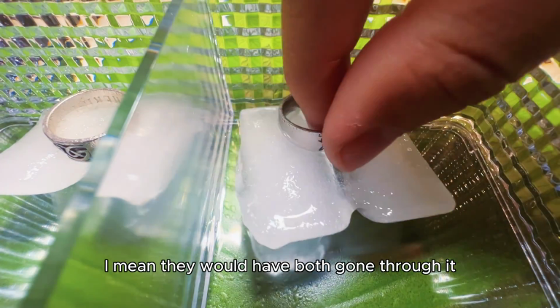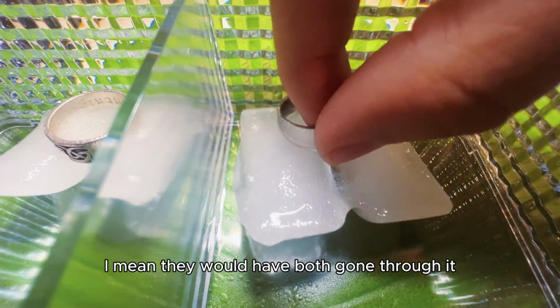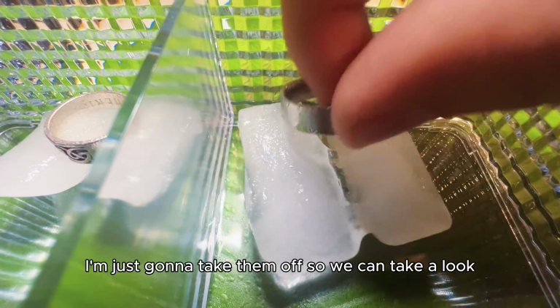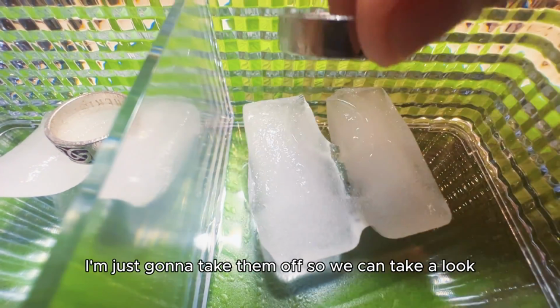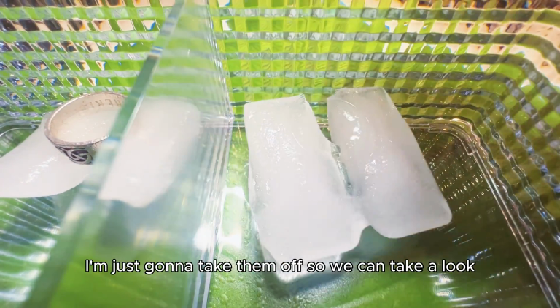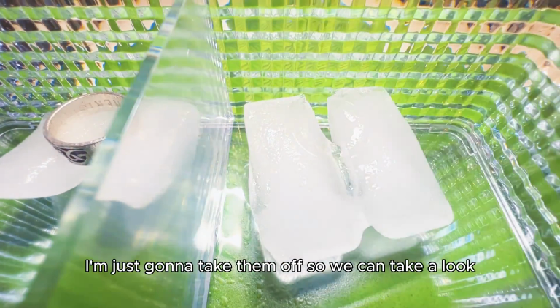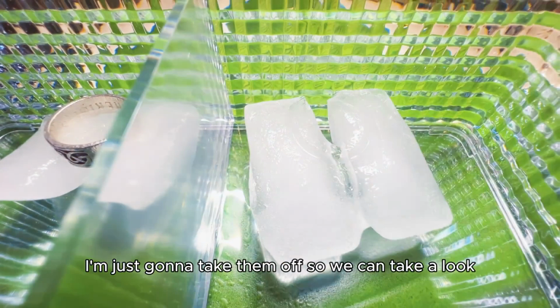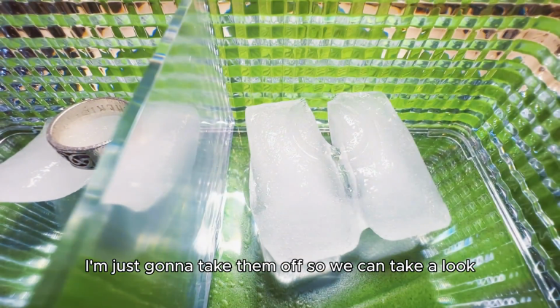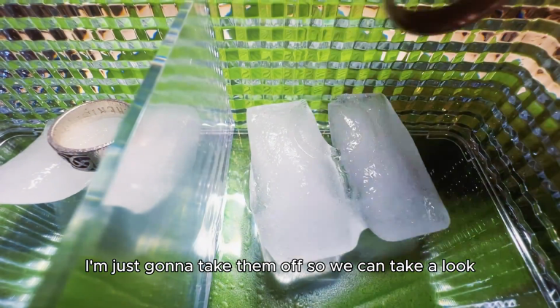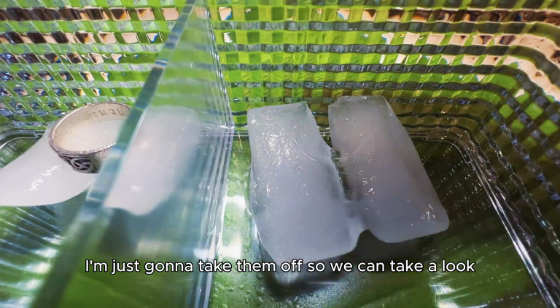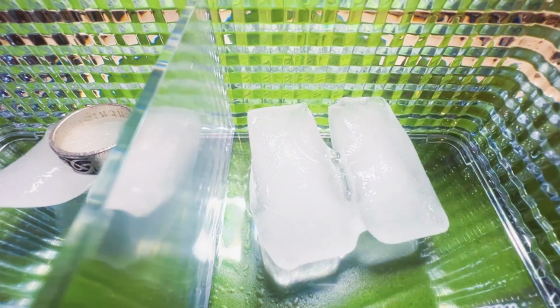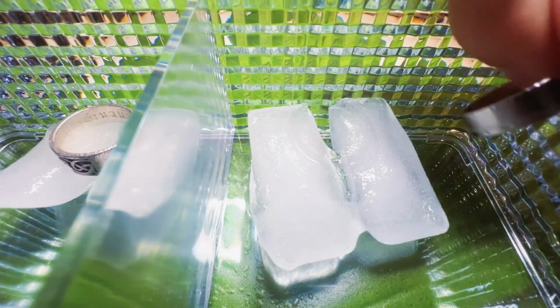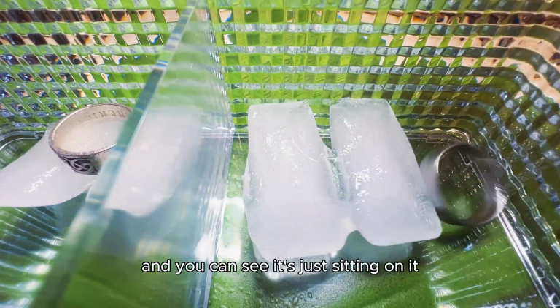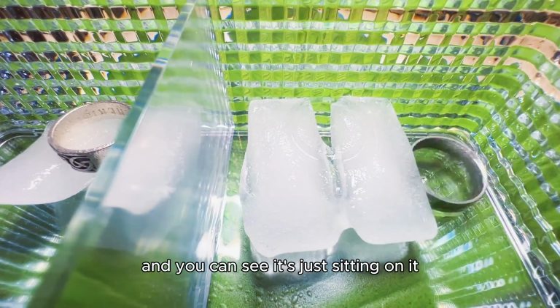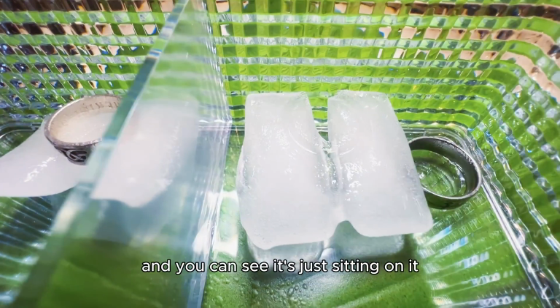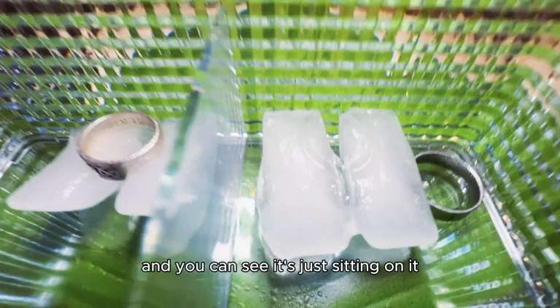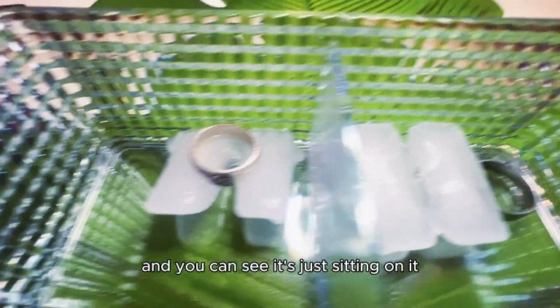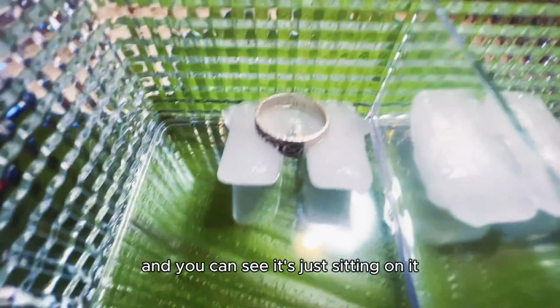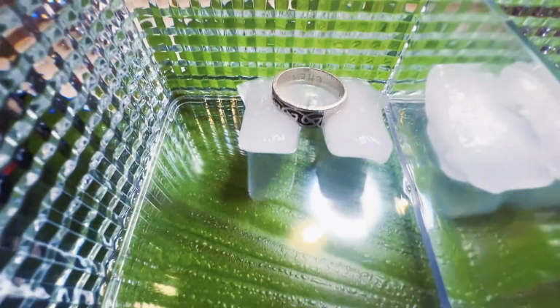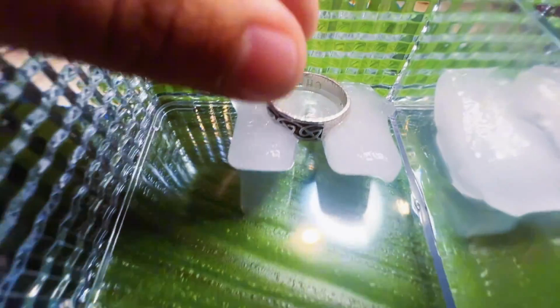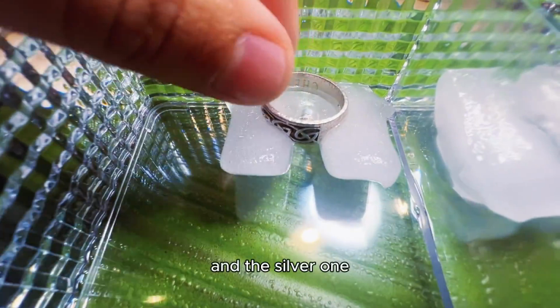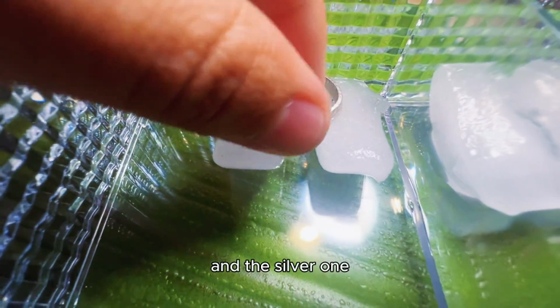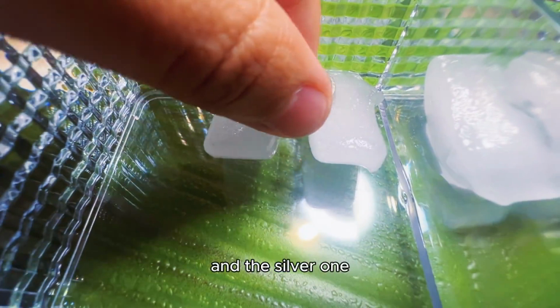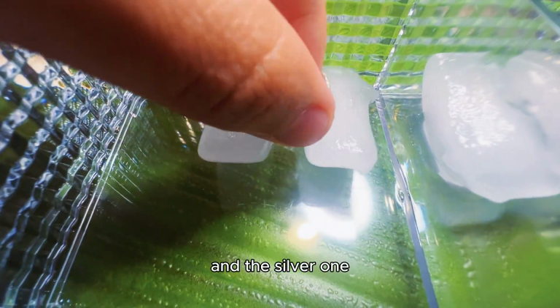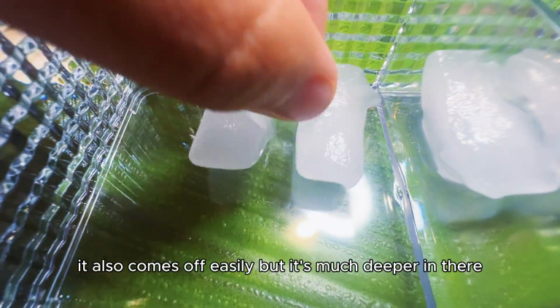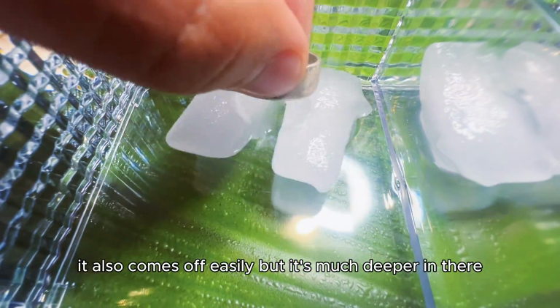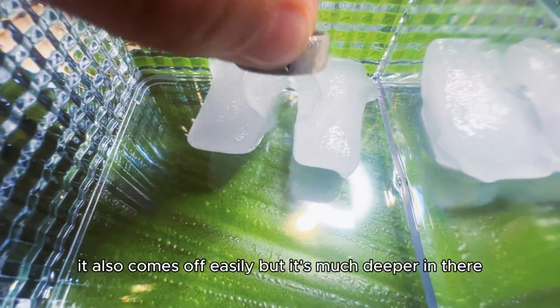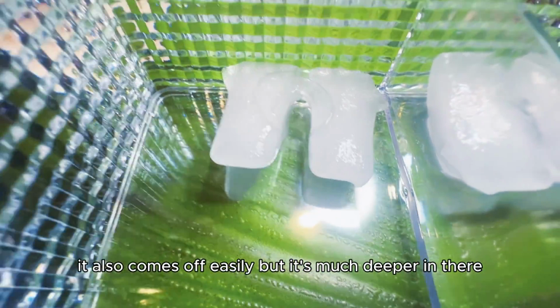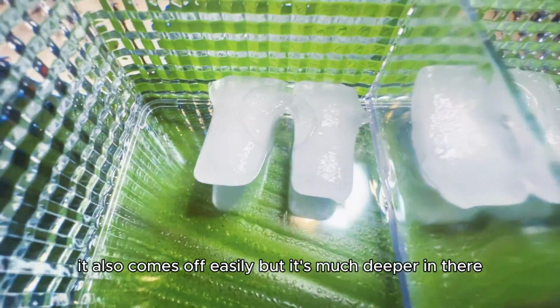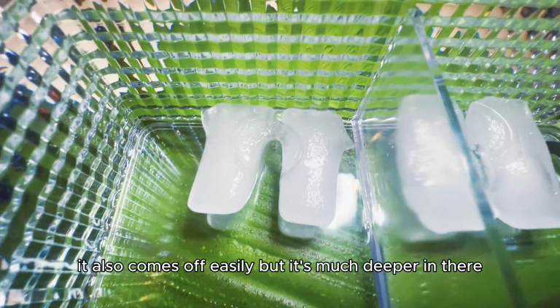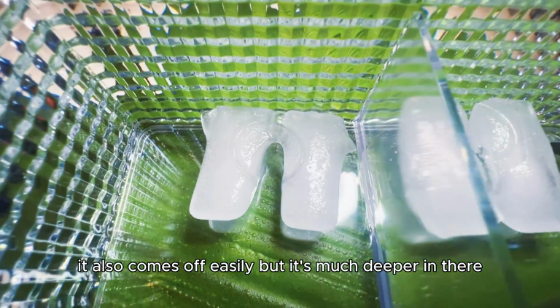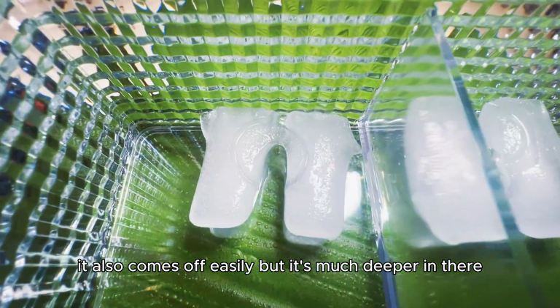I'm just going to take them off so we can take a look. As you can see, the iron ring is just sitting on it. And the silver one also comes off easily, but it's much deeper in there.